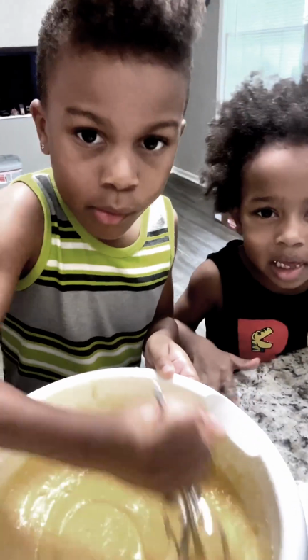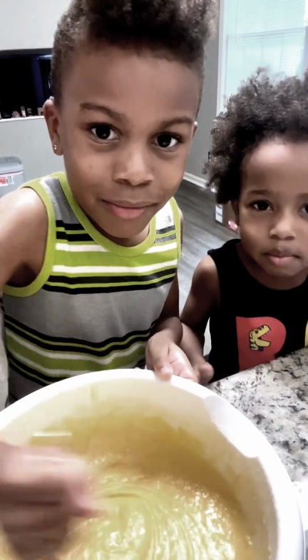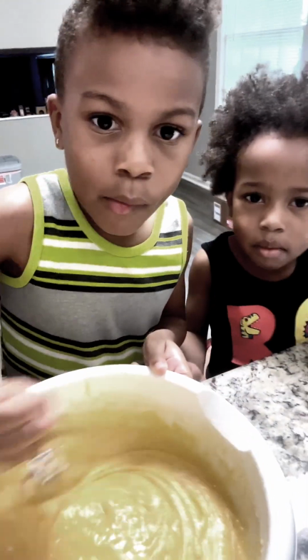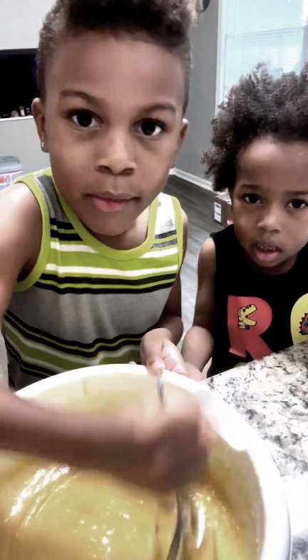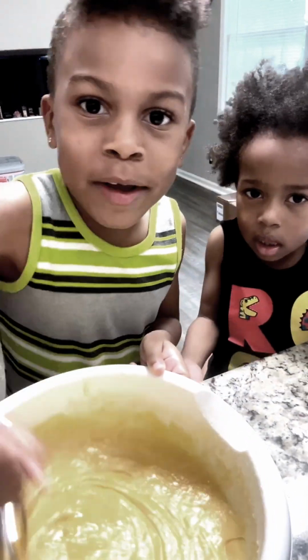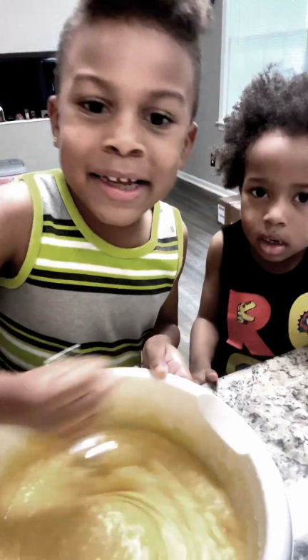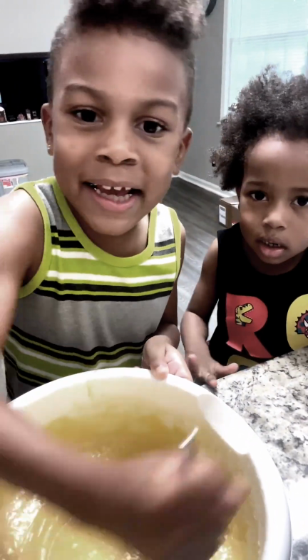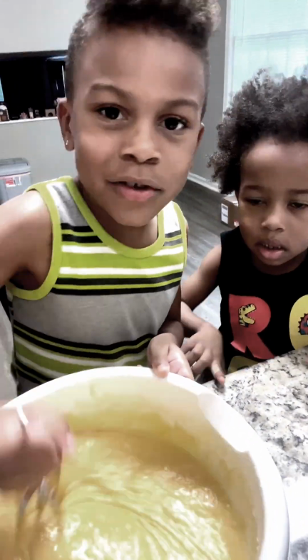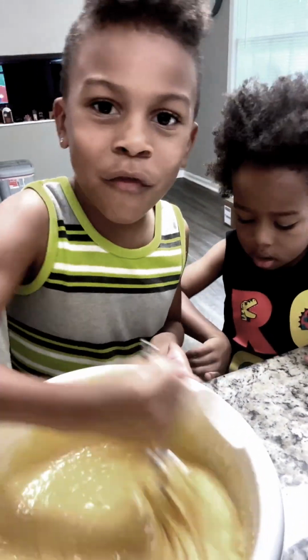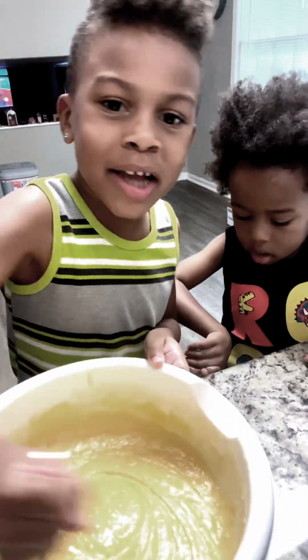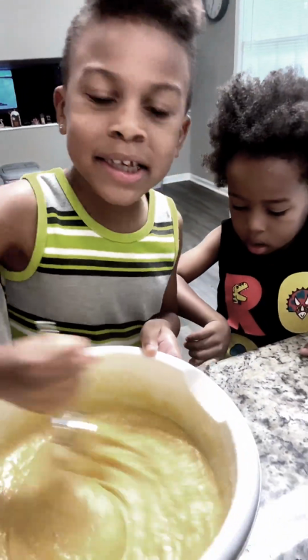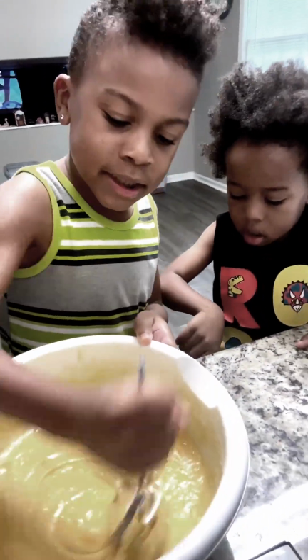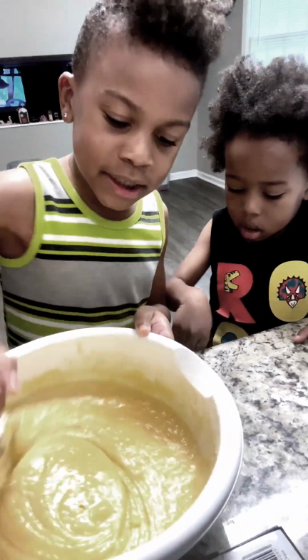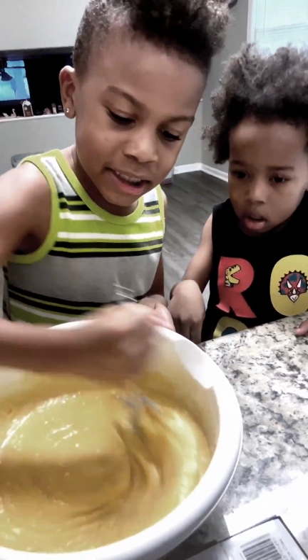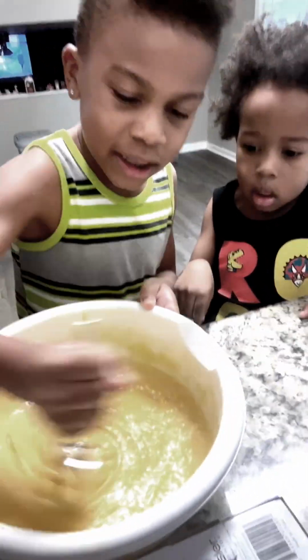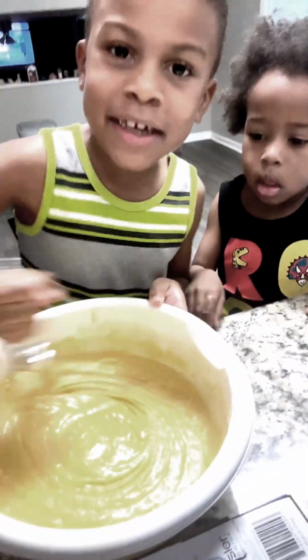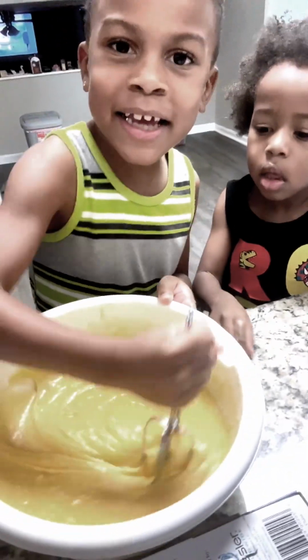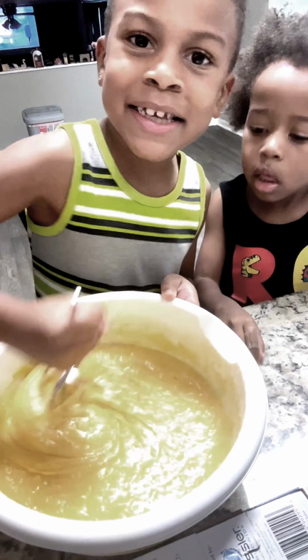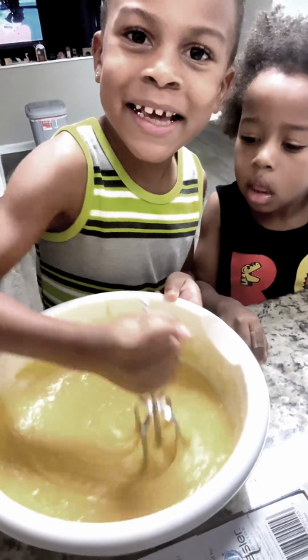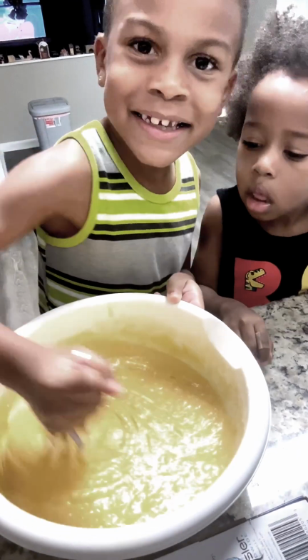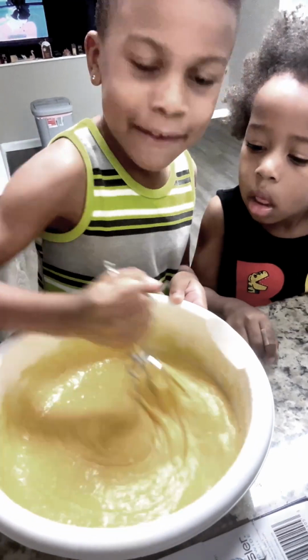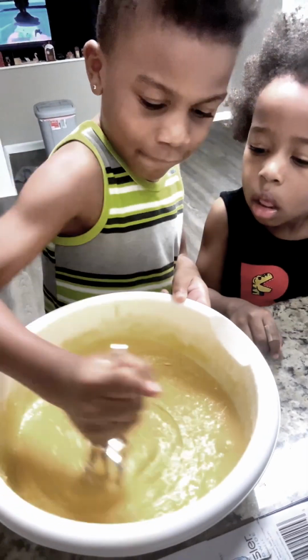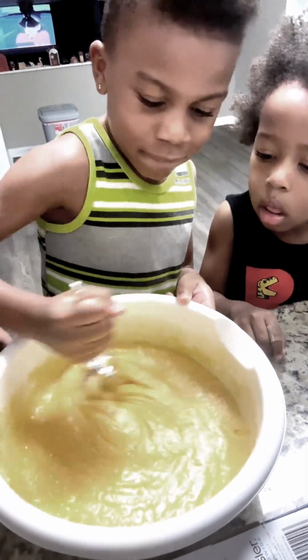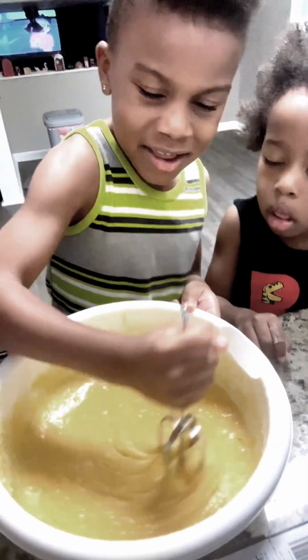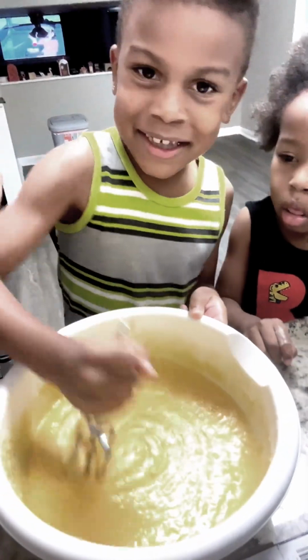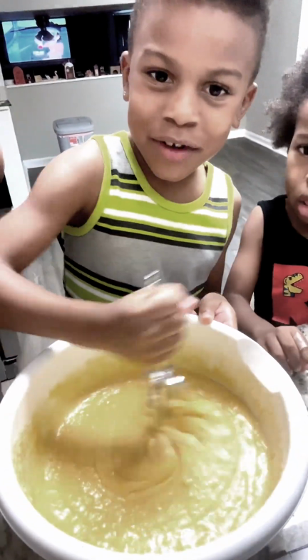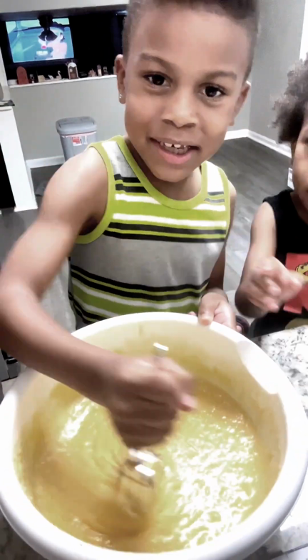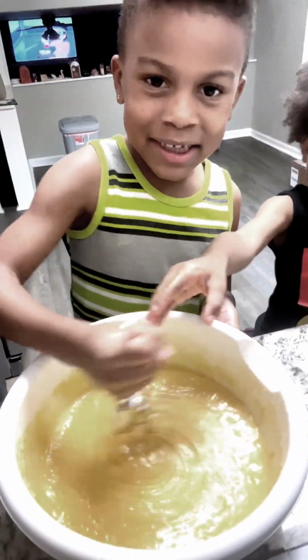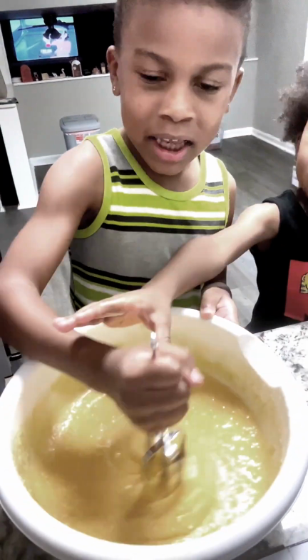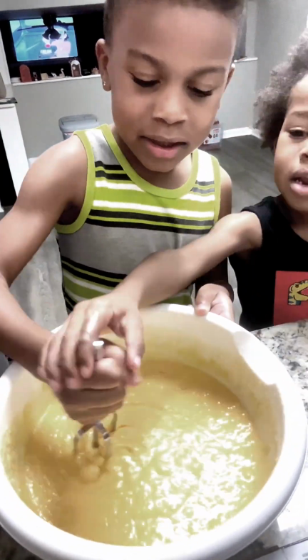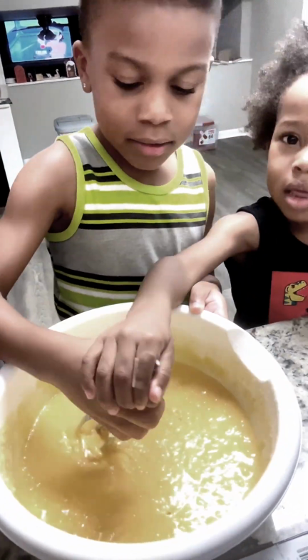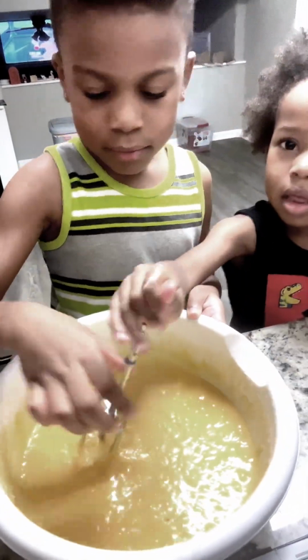Me and mommy, we're gonna taste the frosting, like a taste test — to see what it tastes like. Alright, Bubba's turn.